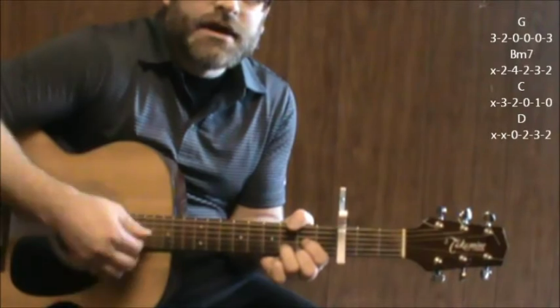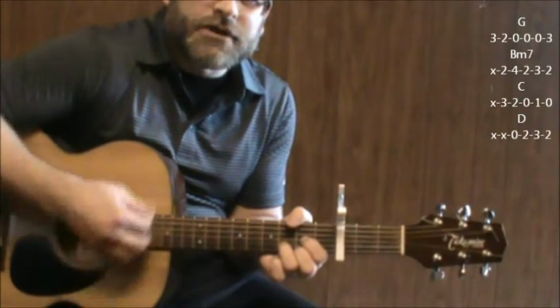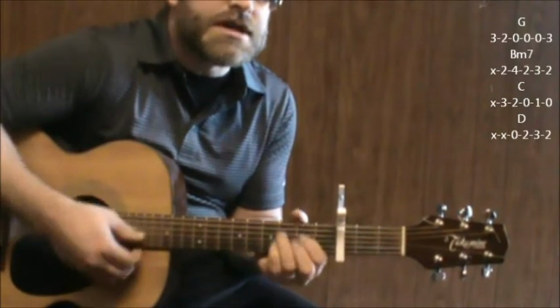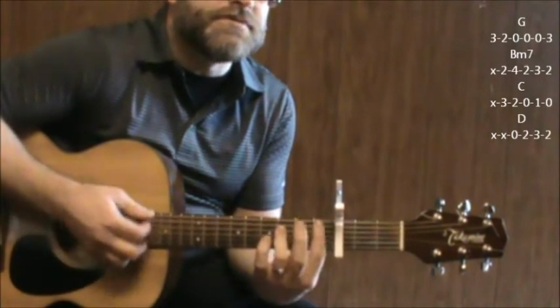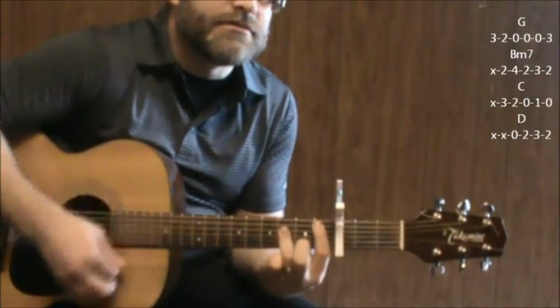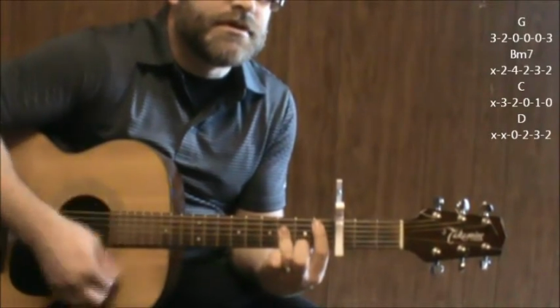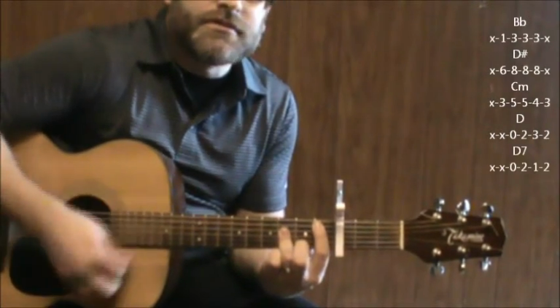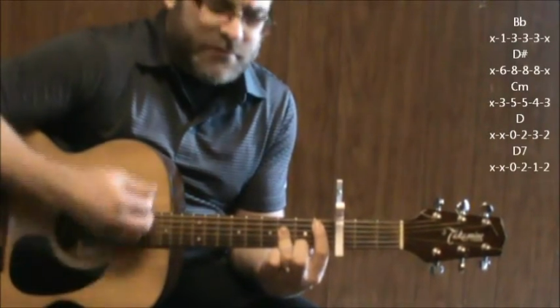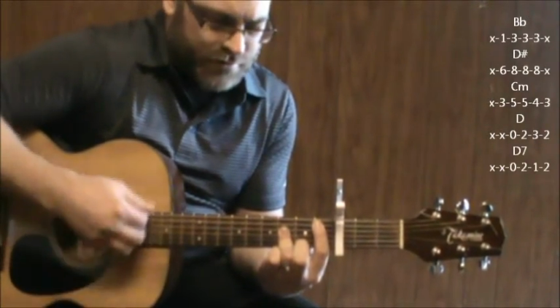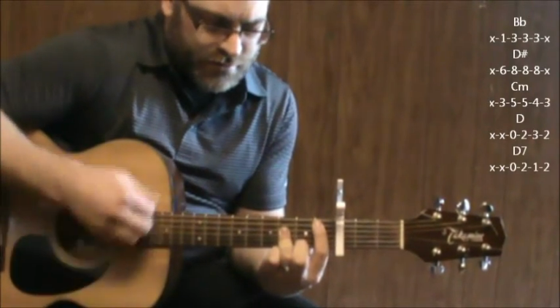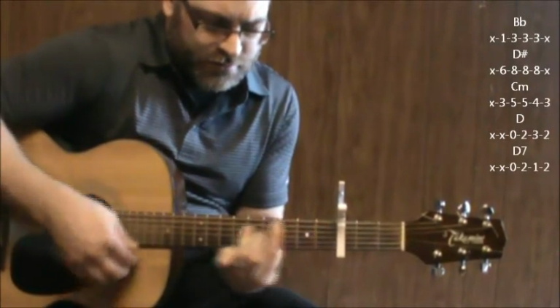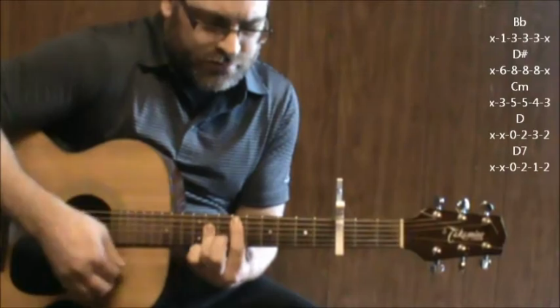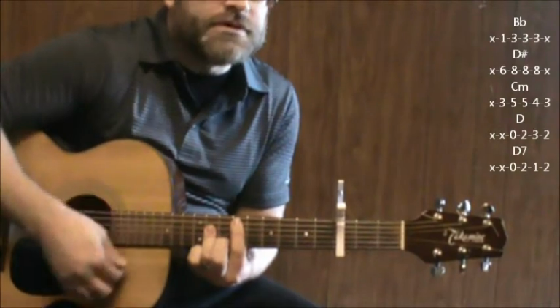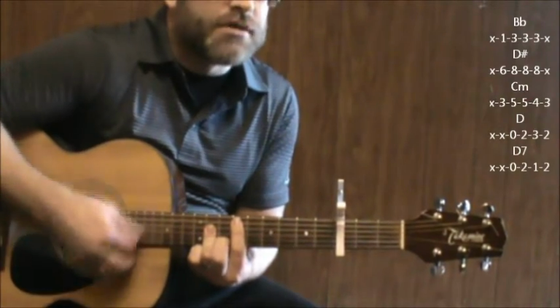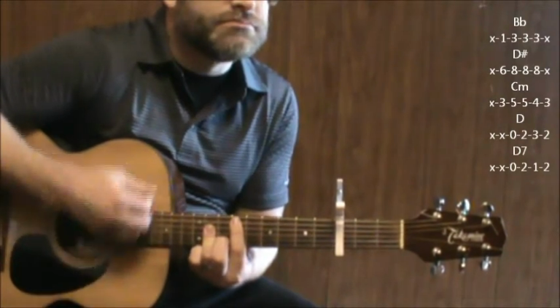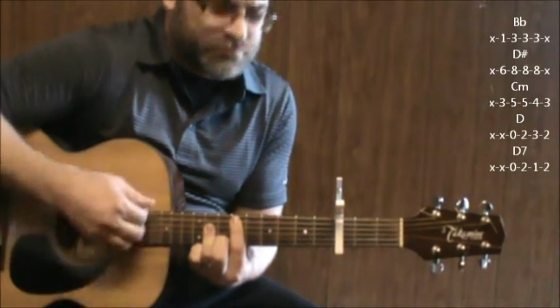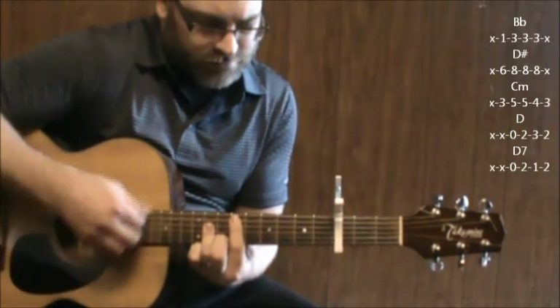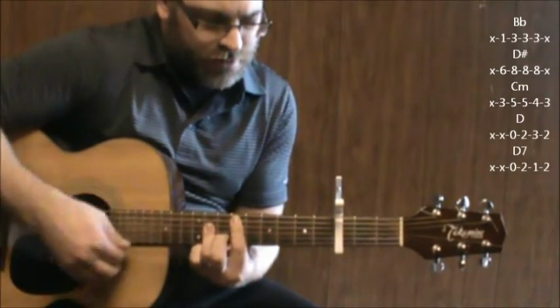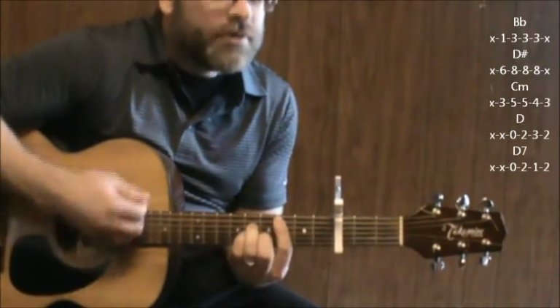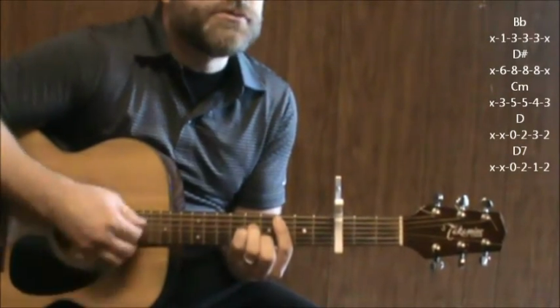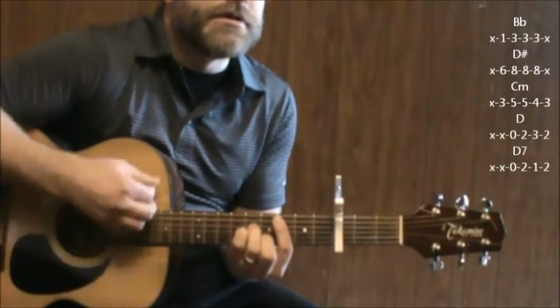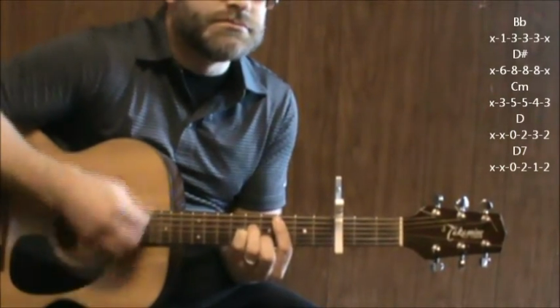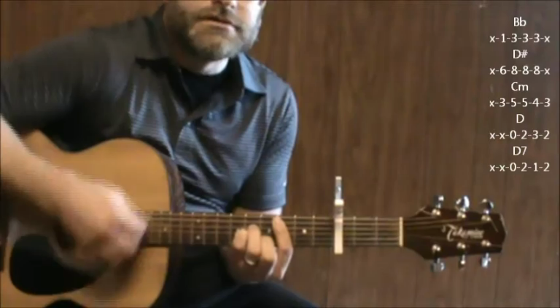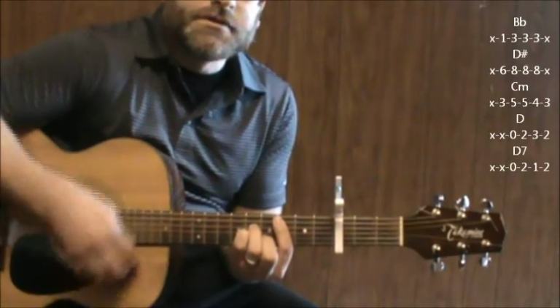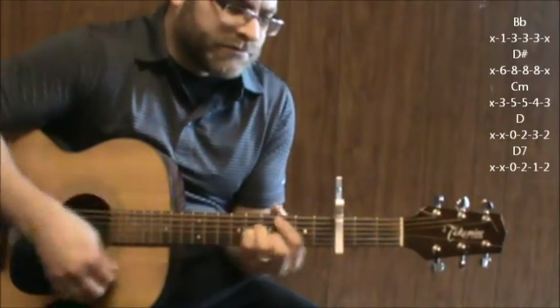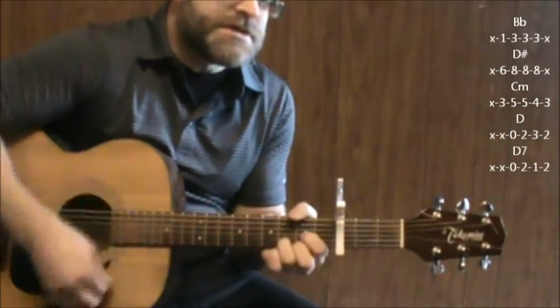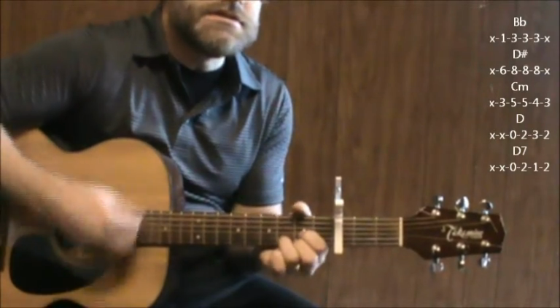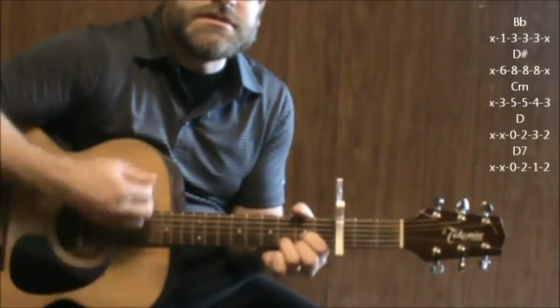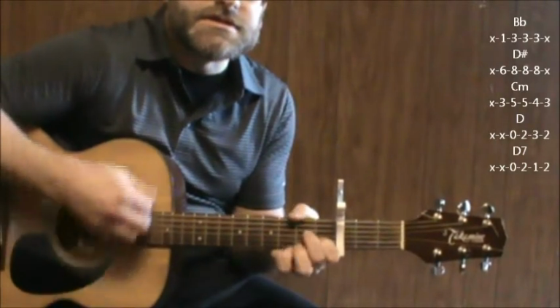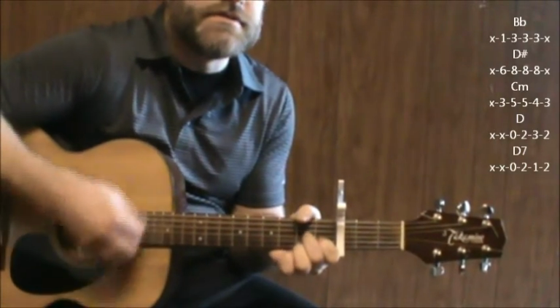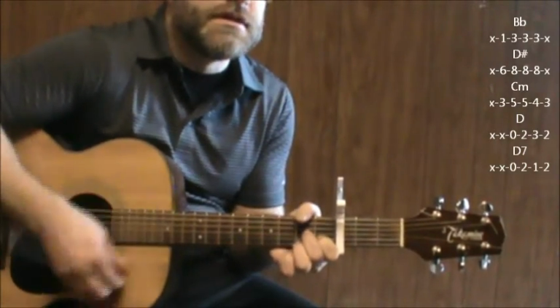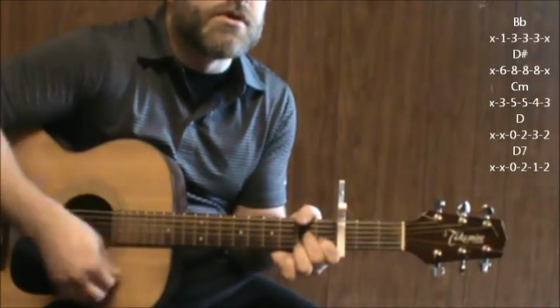Here's your next big change: B flat, D sharp, C minor, D, D7. Chorus.